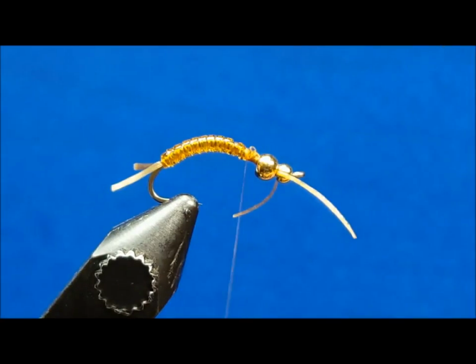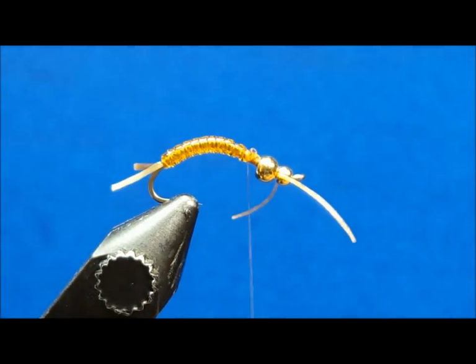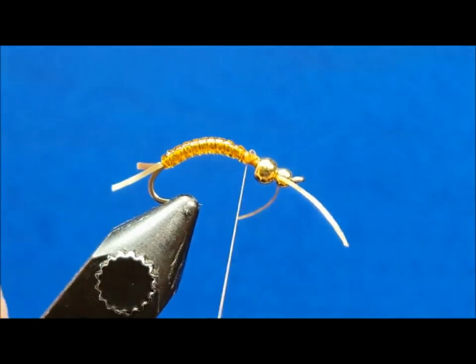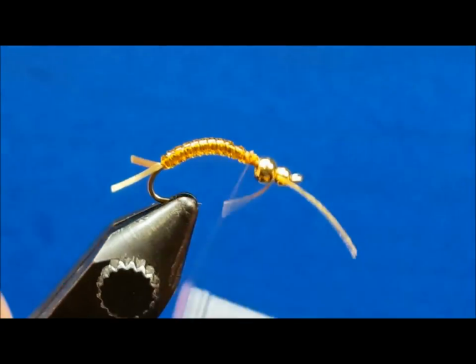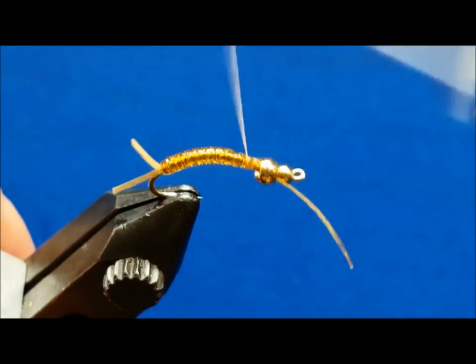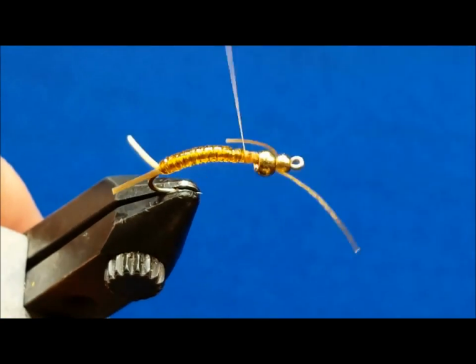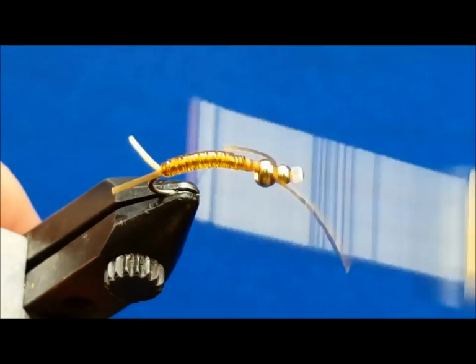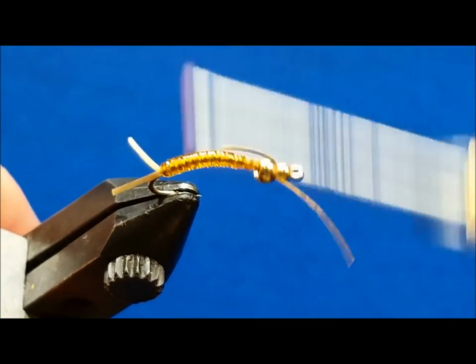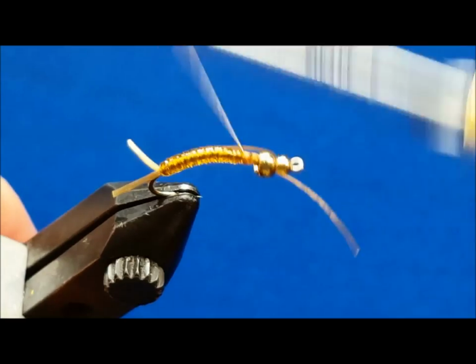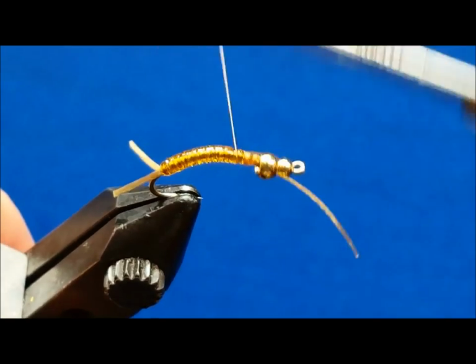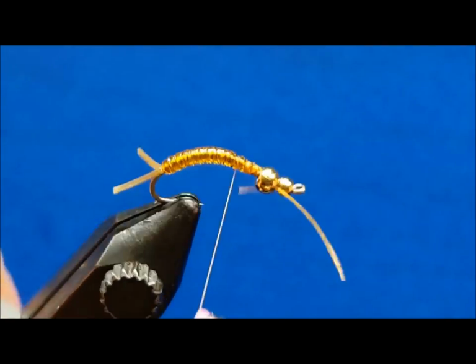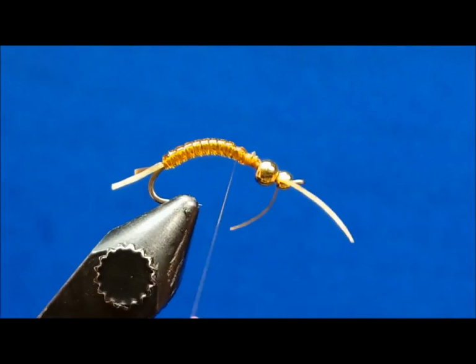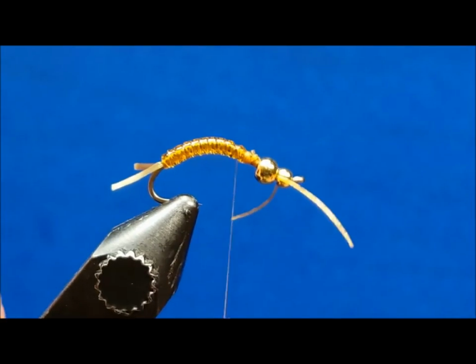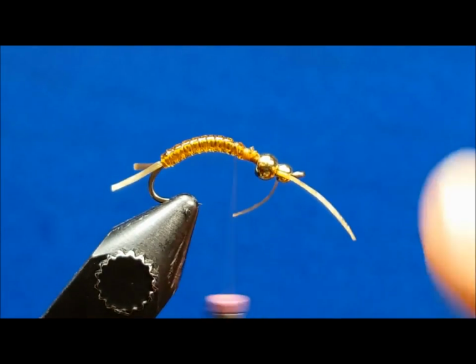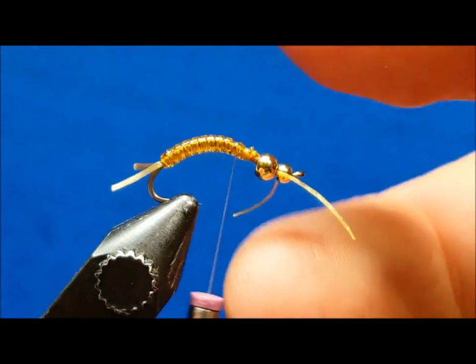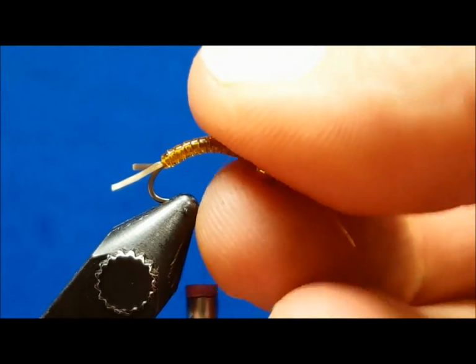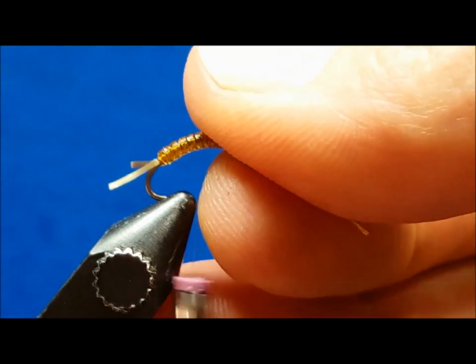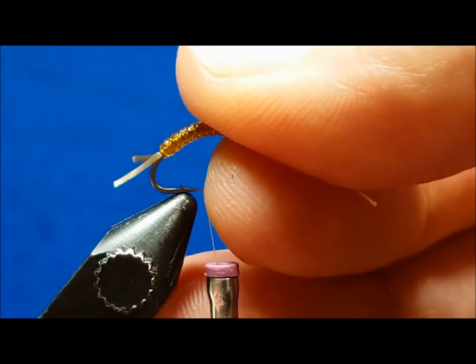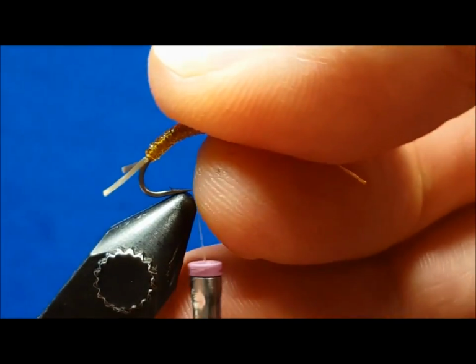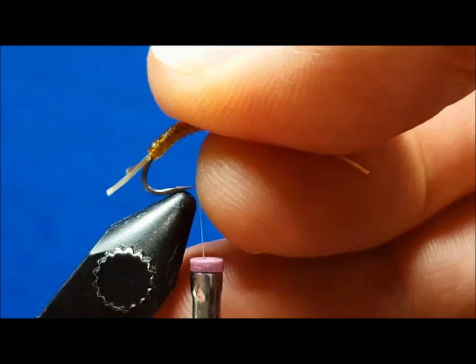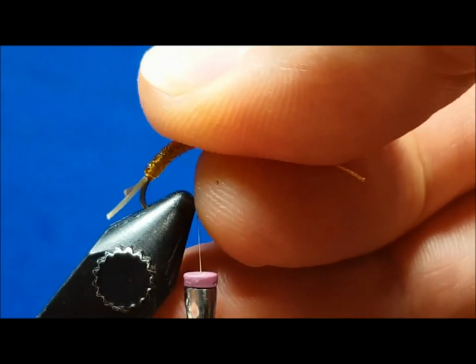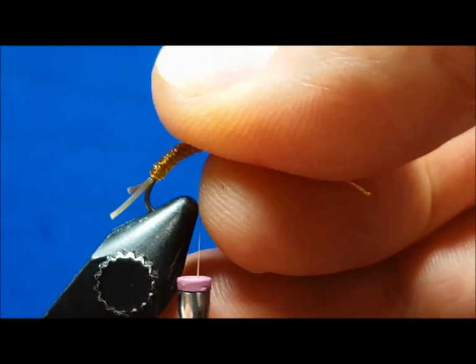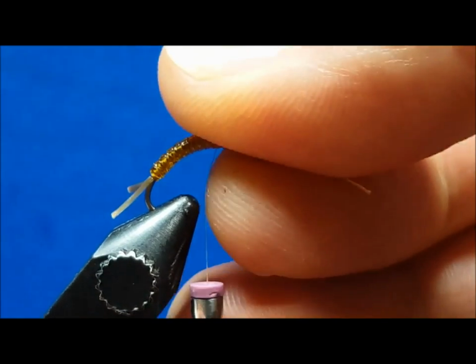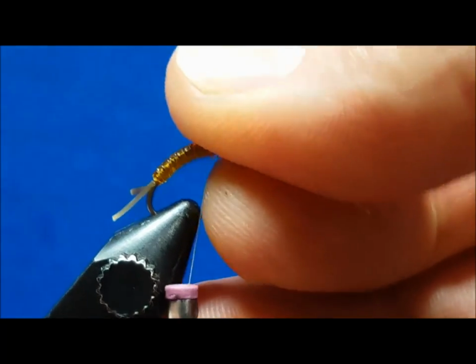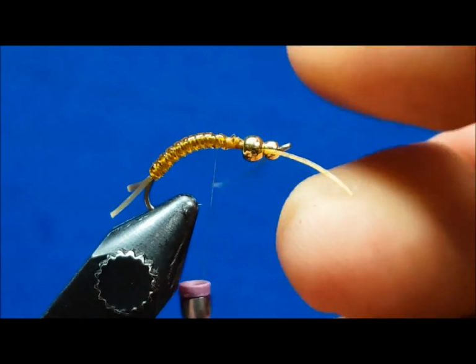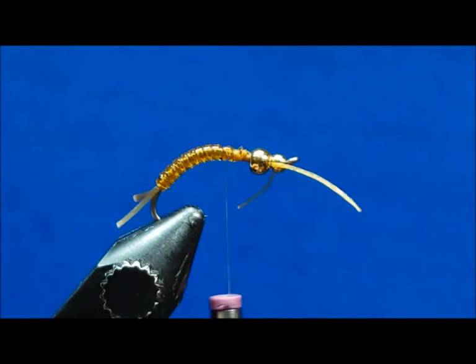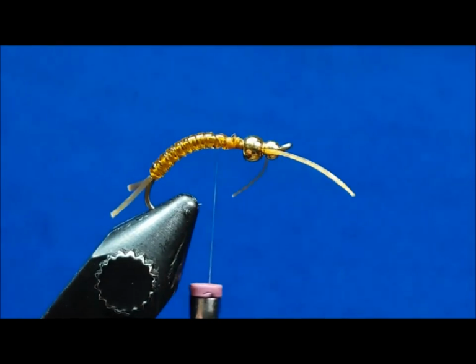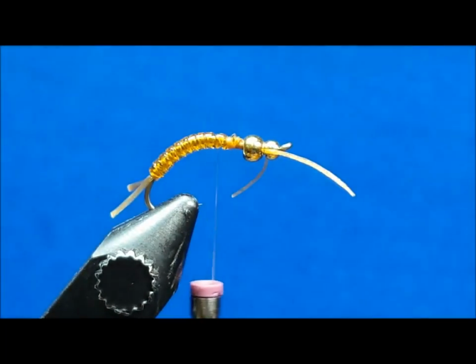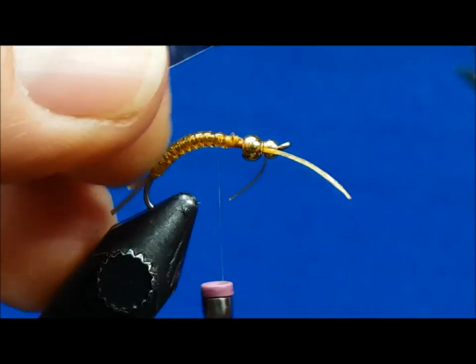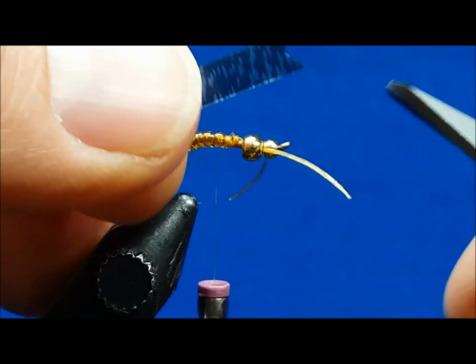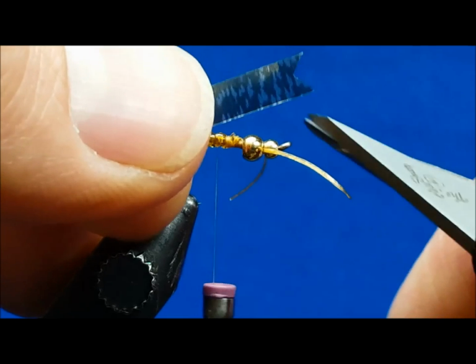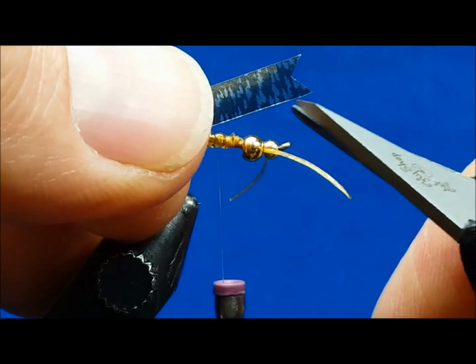Wrap the thread back to a point roughly a quarter inch behind the rear bead. I also like to re-situate the hook in the vise at this point to ensure that the top portion of the hook is more parallel to my tie-in surface, which will make it easier to finish the fly.